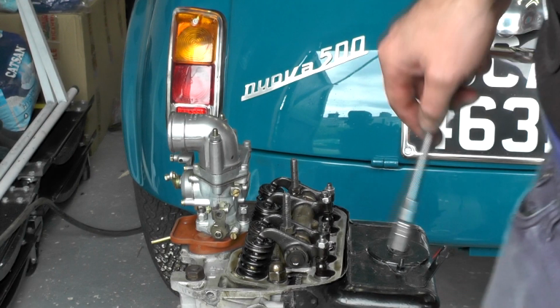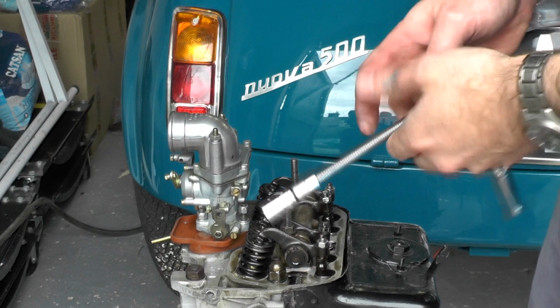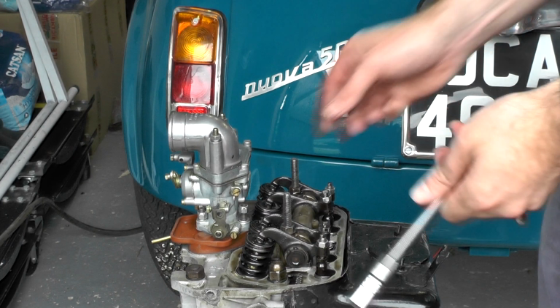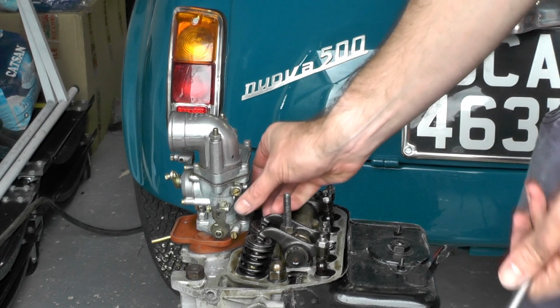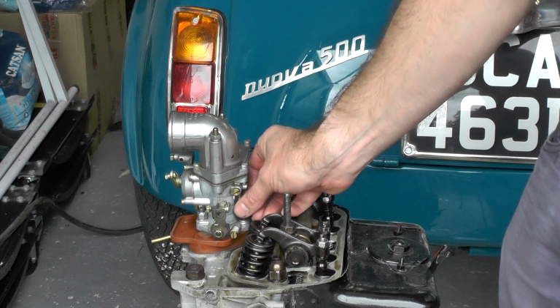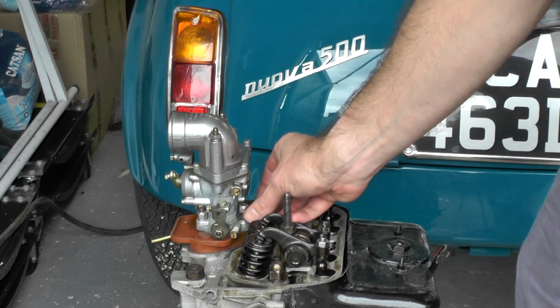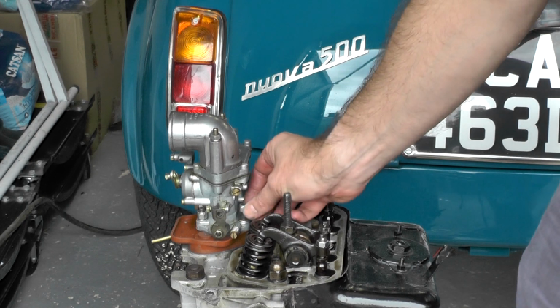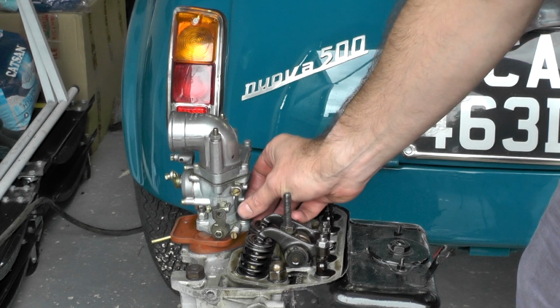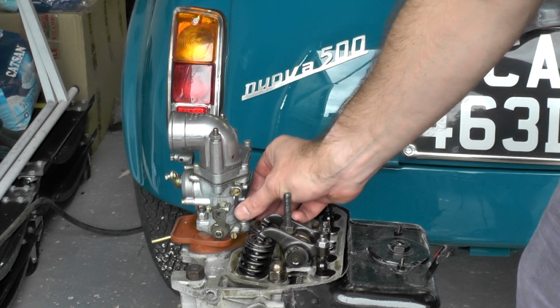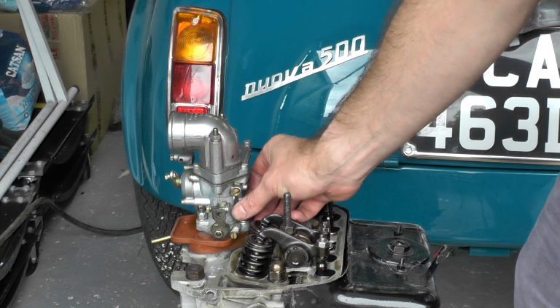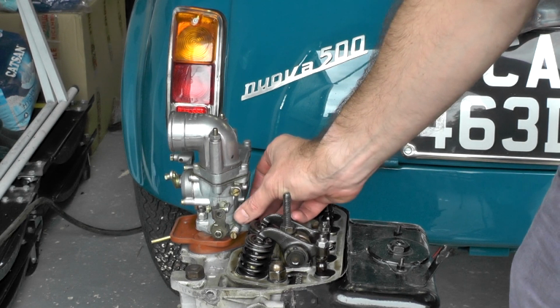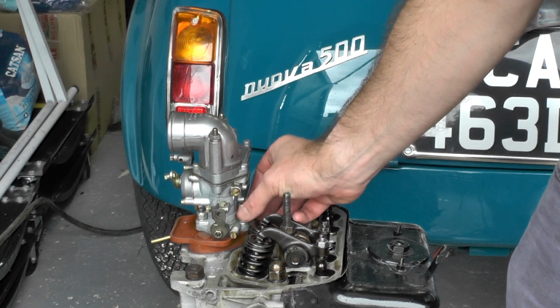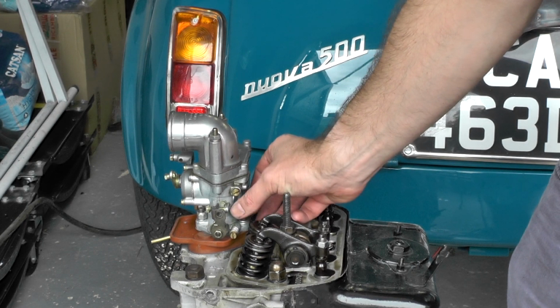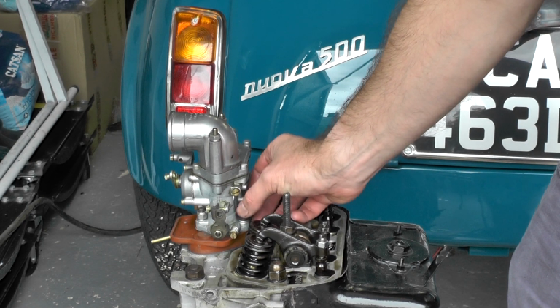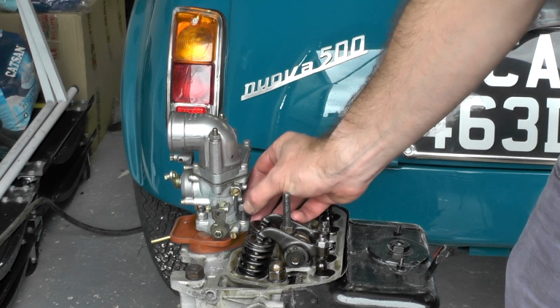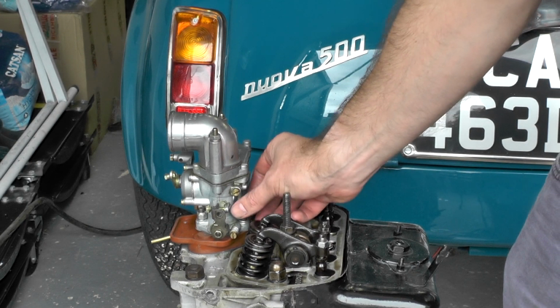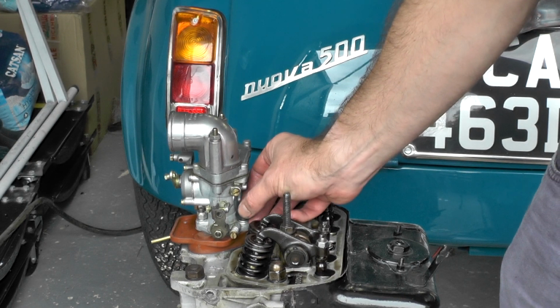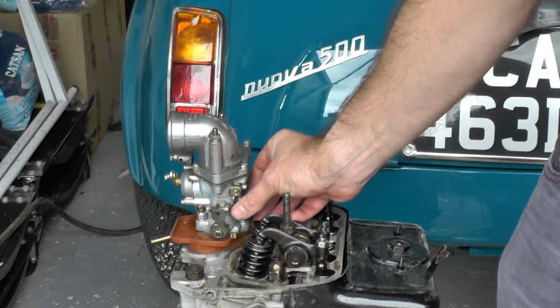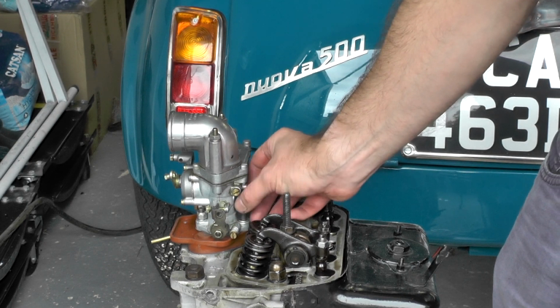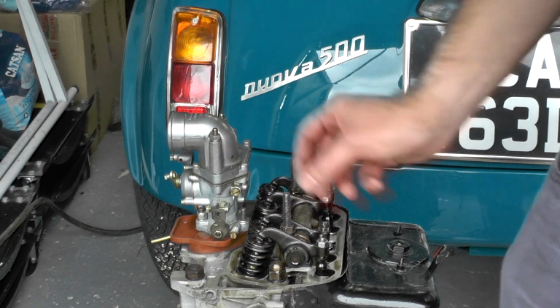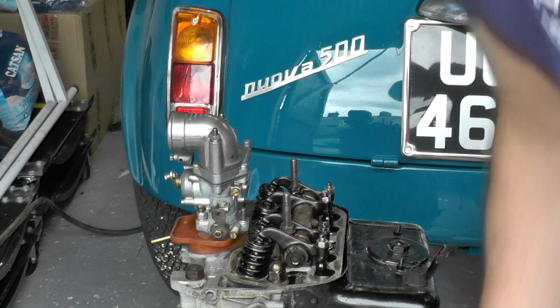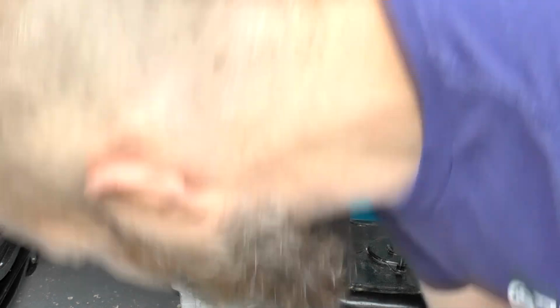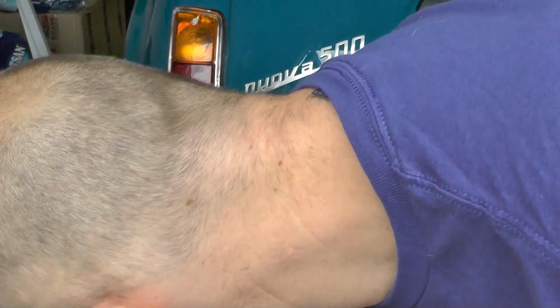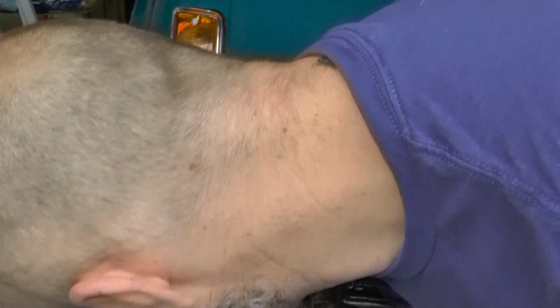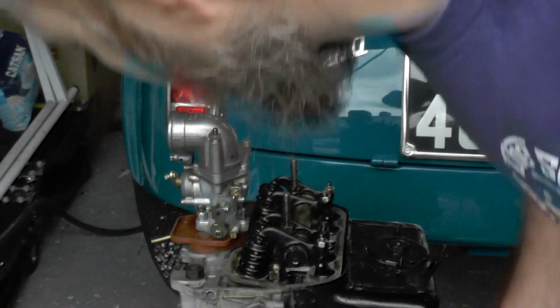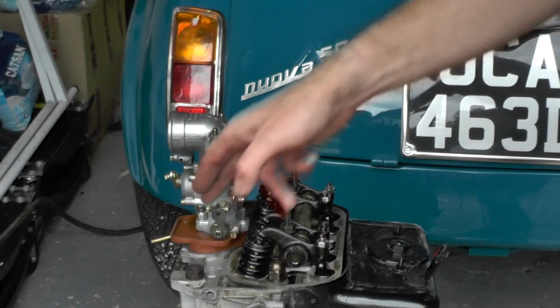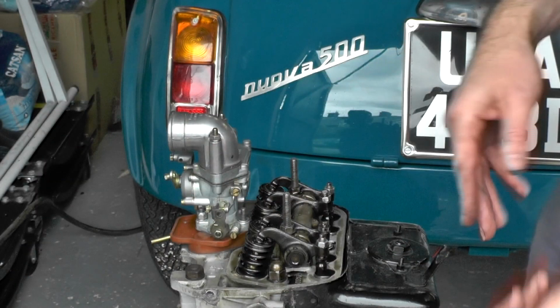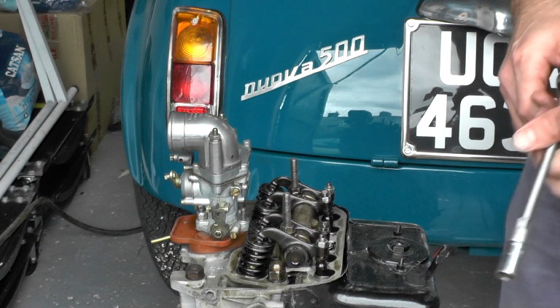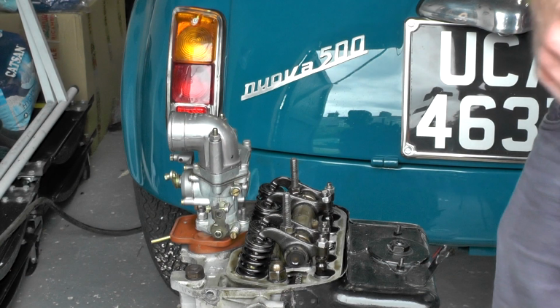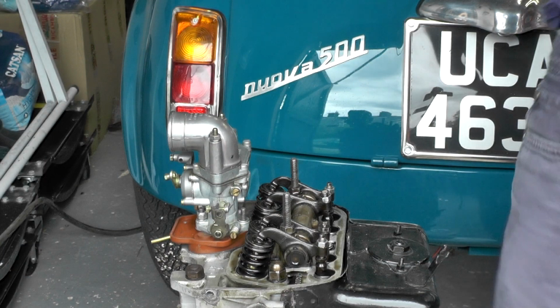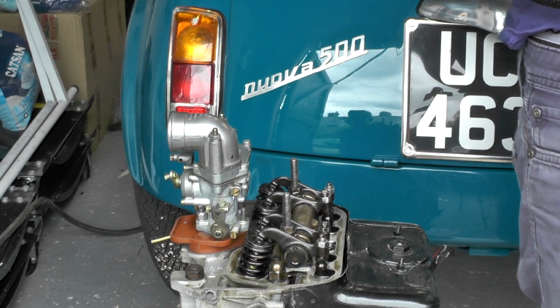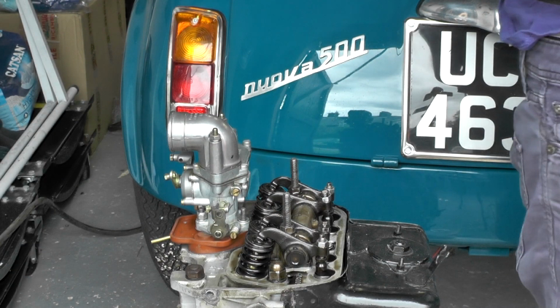I'm giving you a close look here. I've just started this nut — so that one's off. Now we can take the other side off with a 10mm spanner.